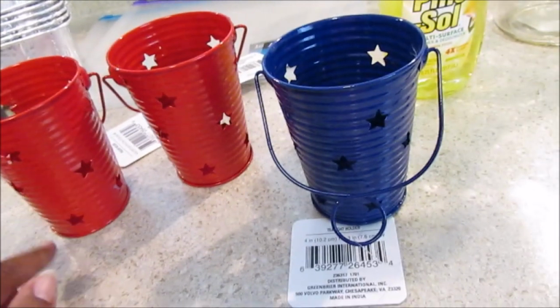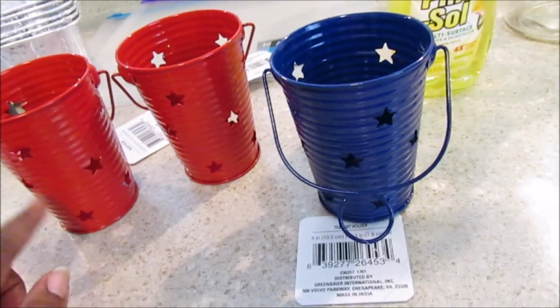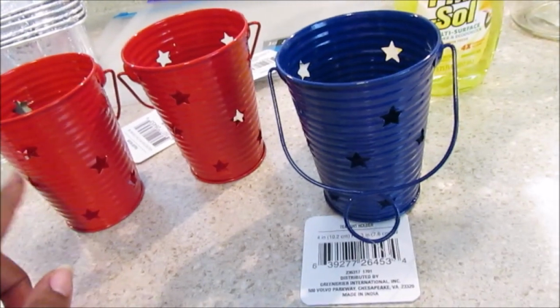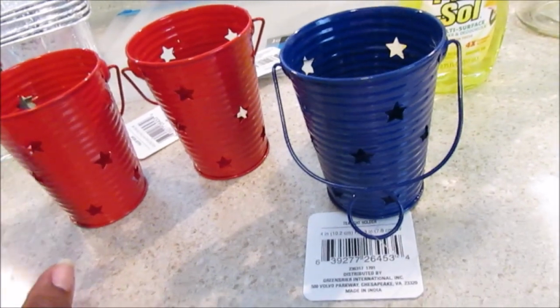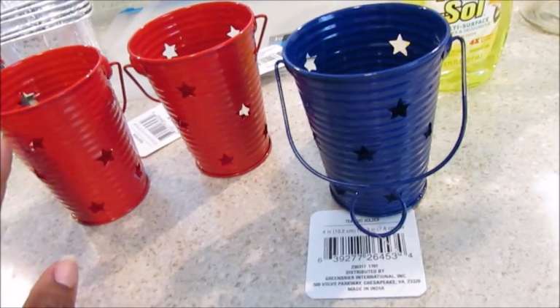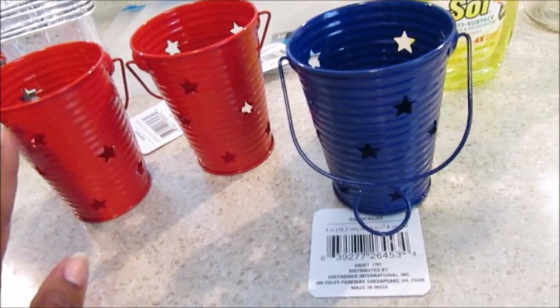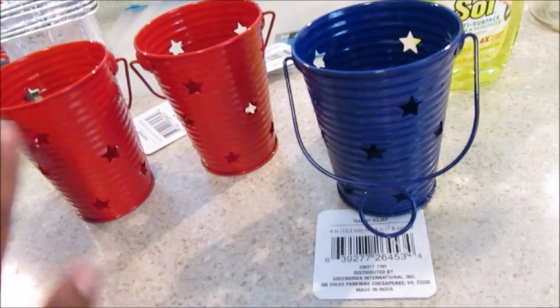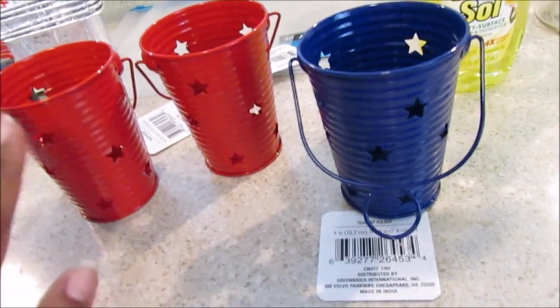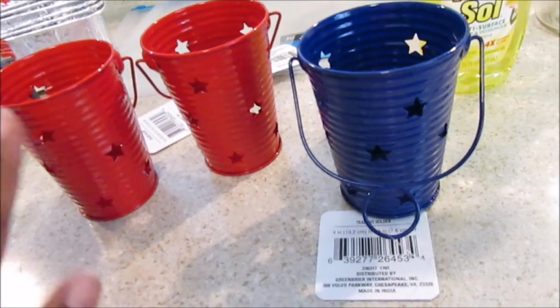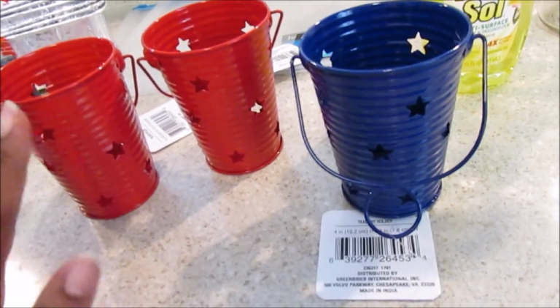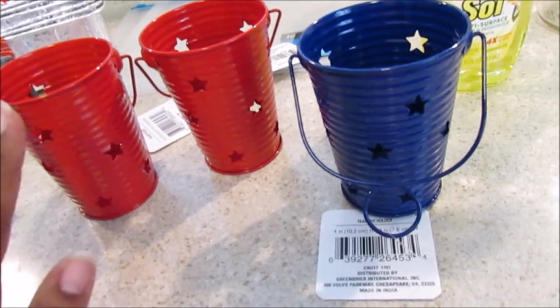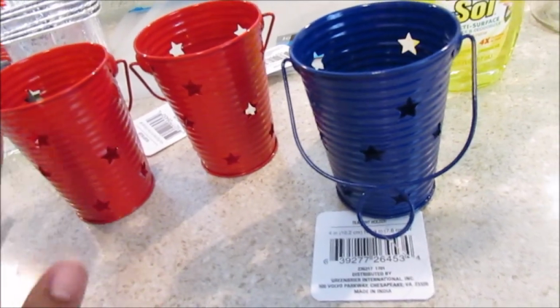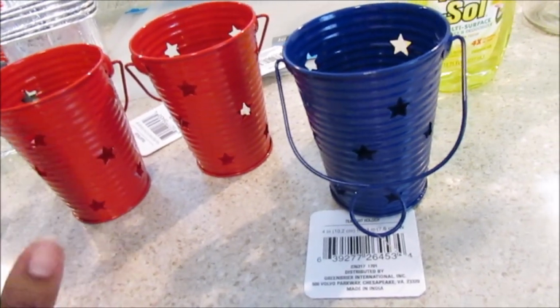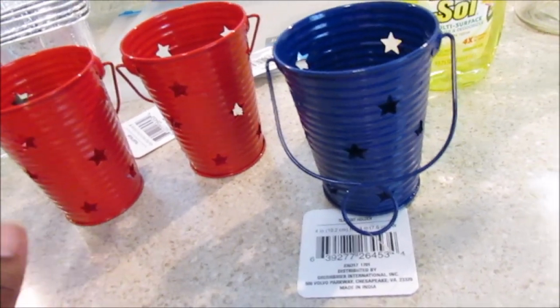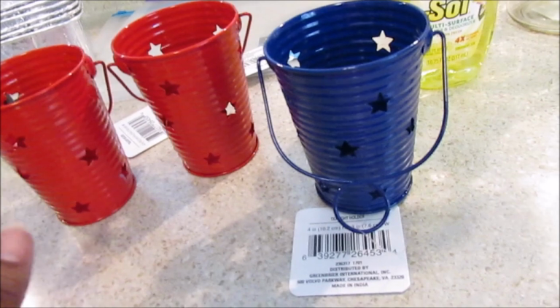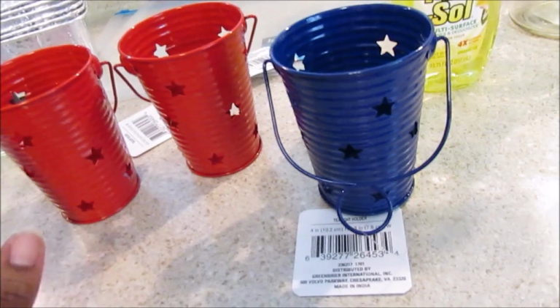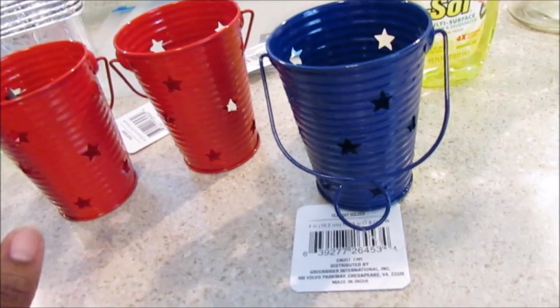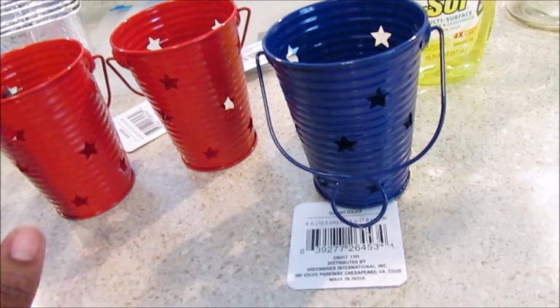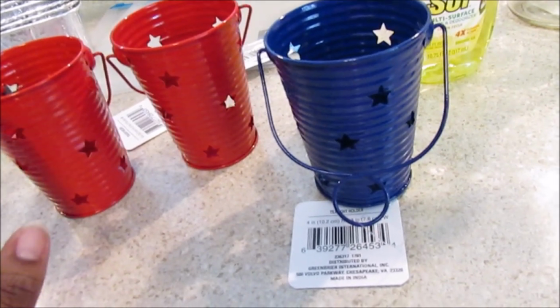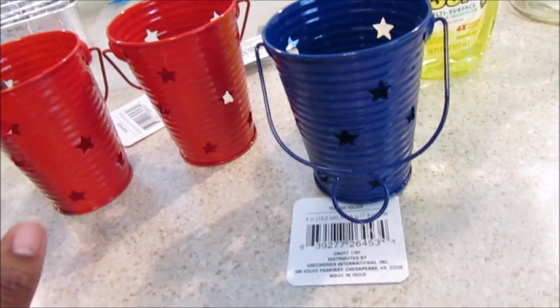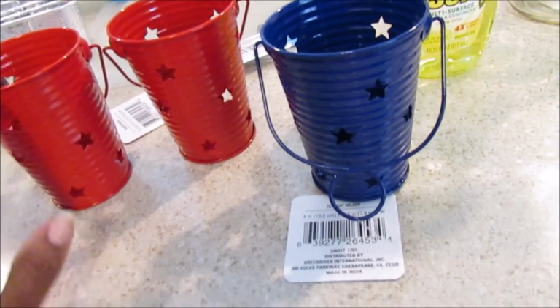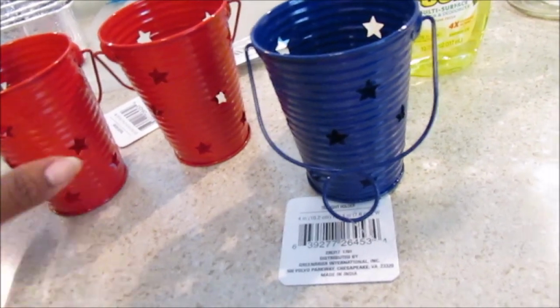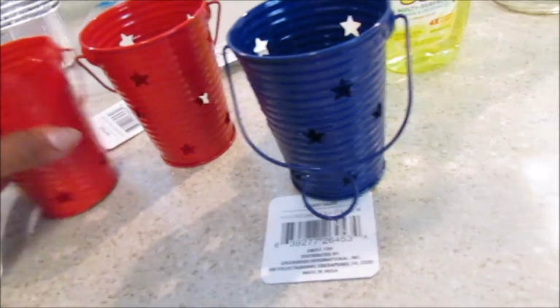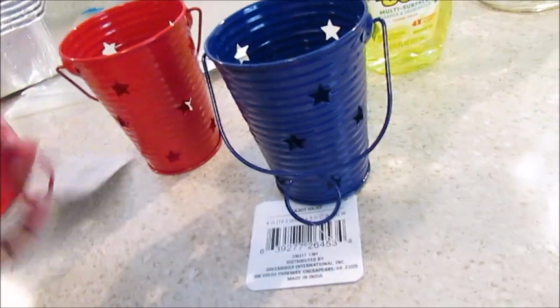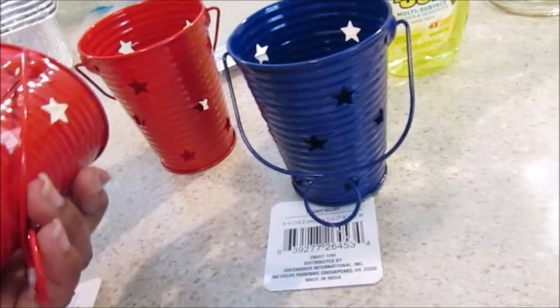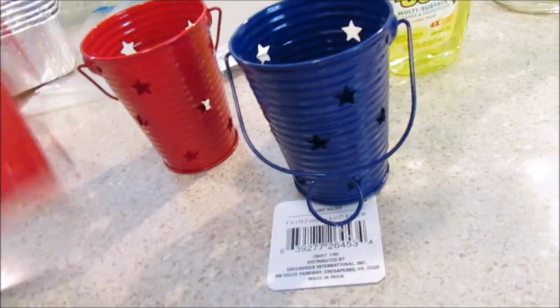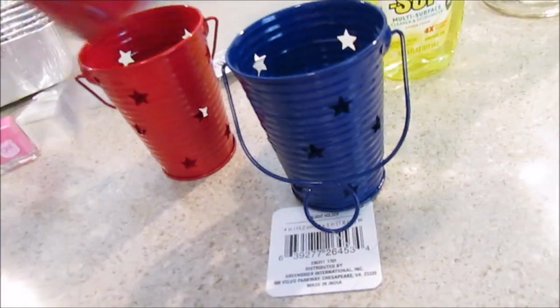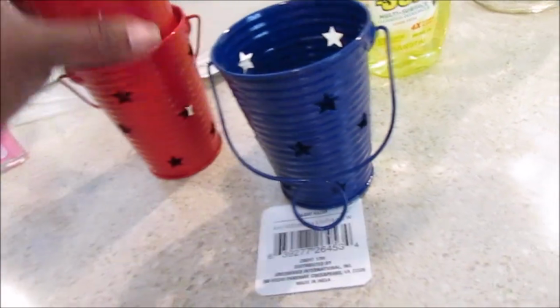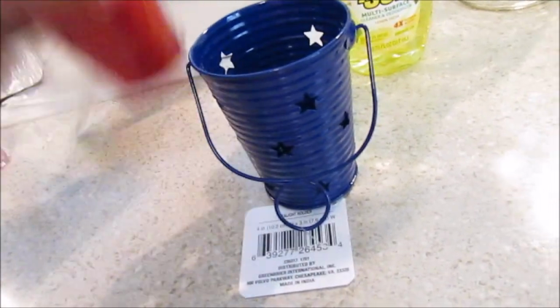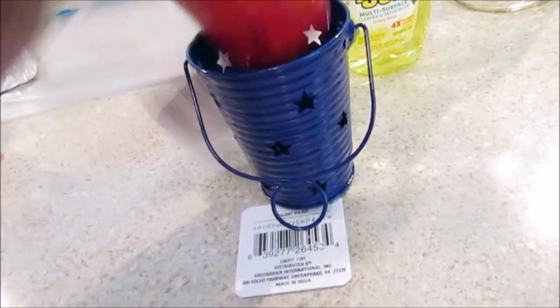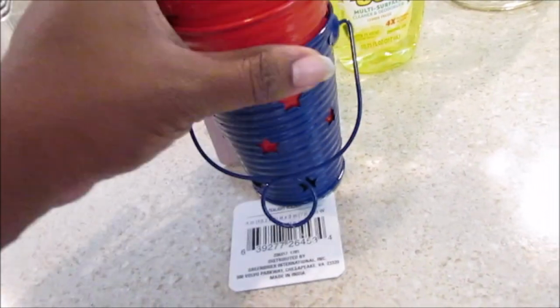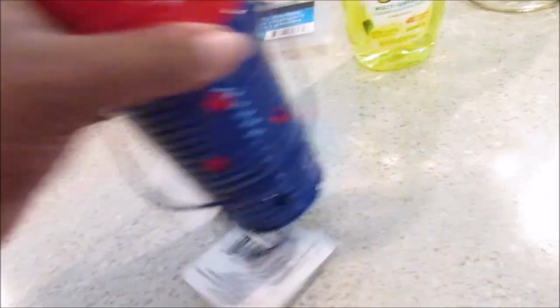I saw some mason jars that were red and blue somewhere at a Dollar Tree, but I wasn't paying attention at the time, so I just picked up three of those.